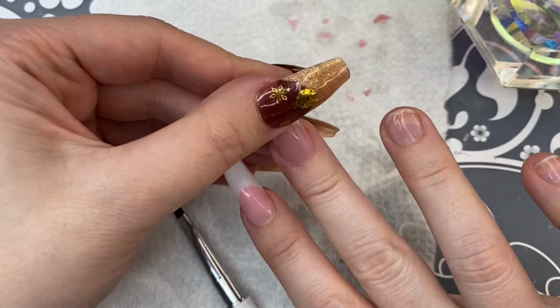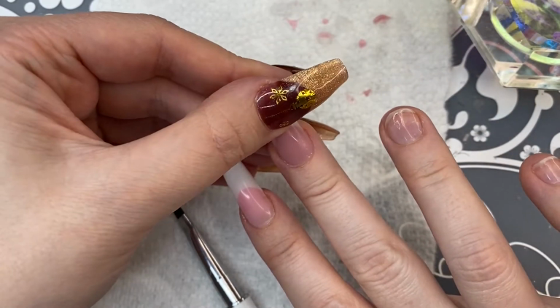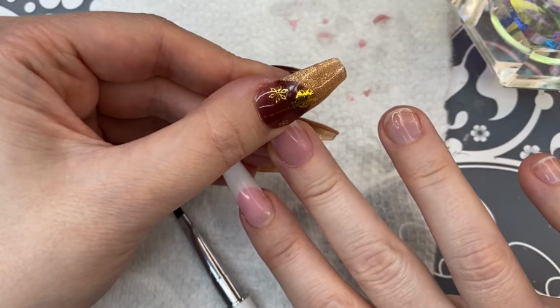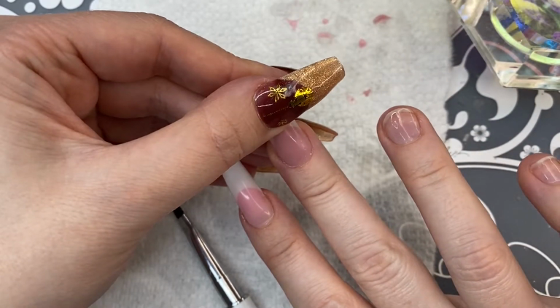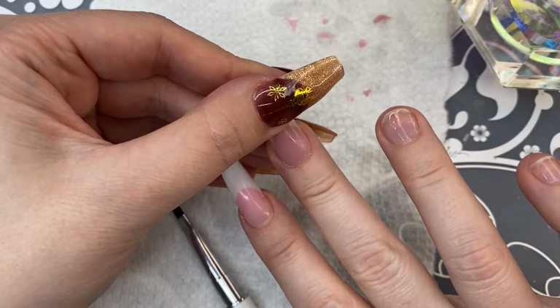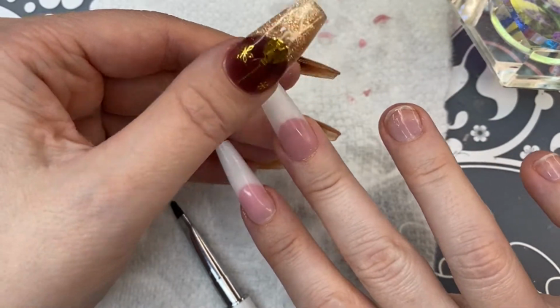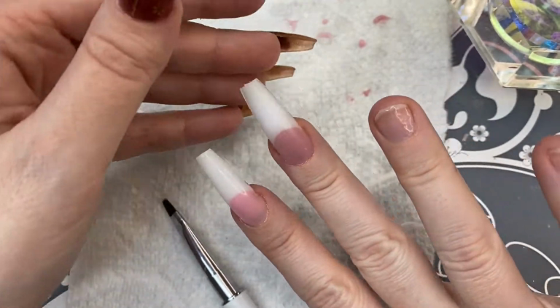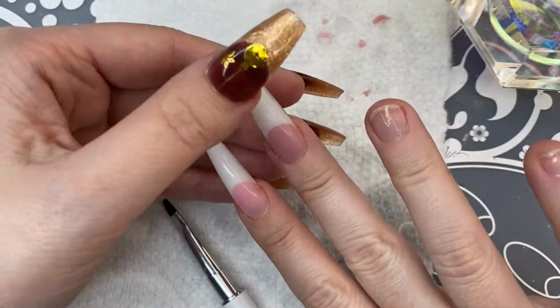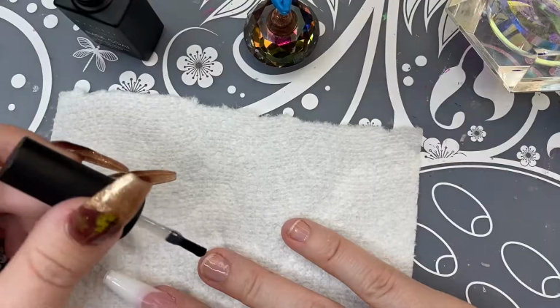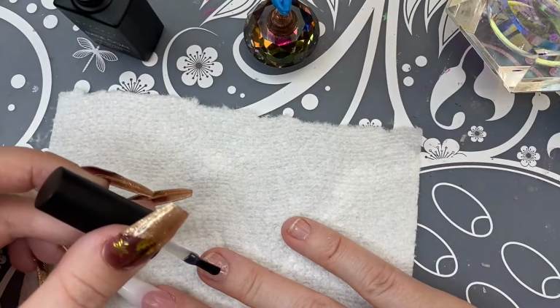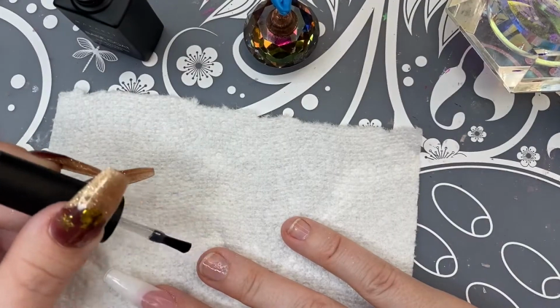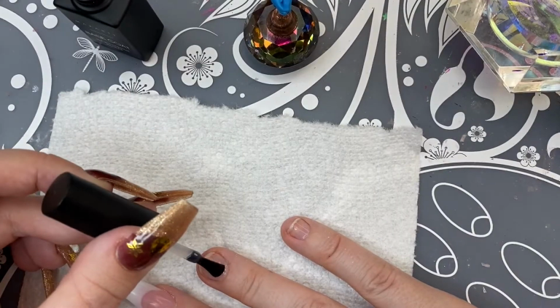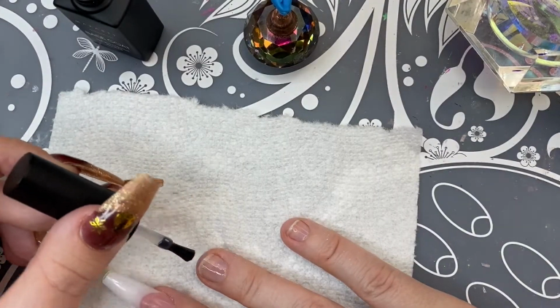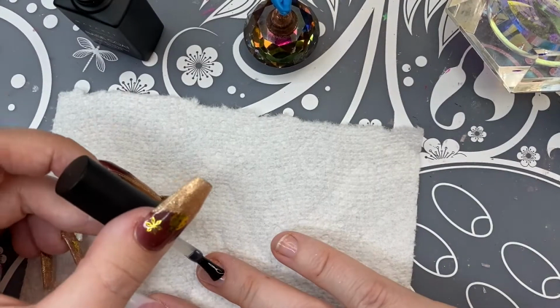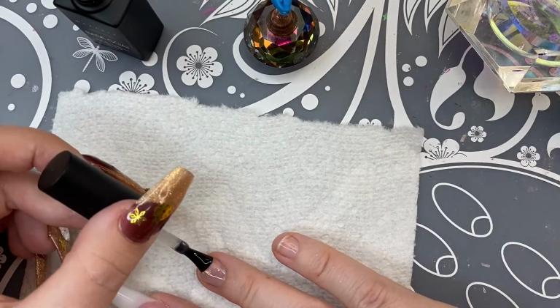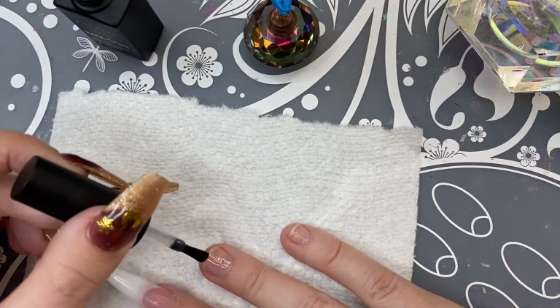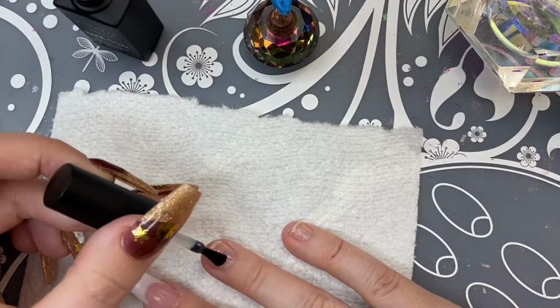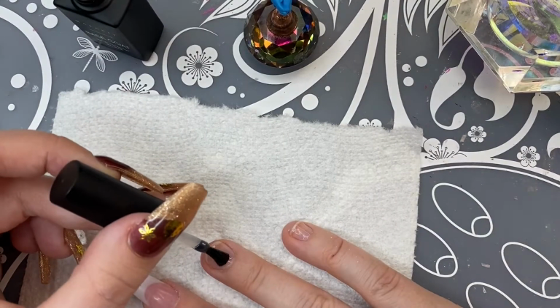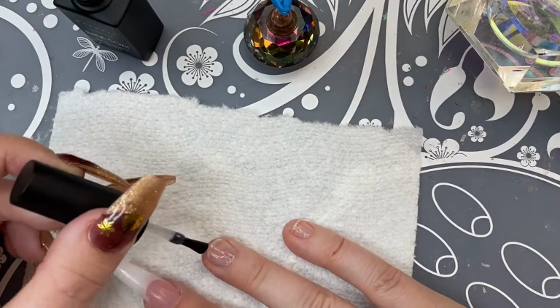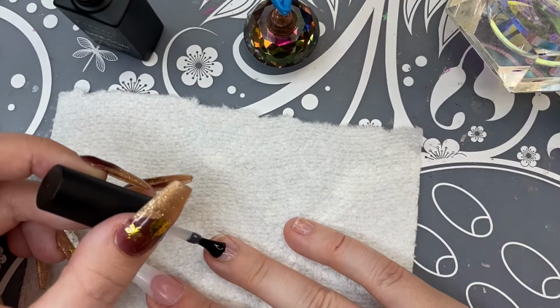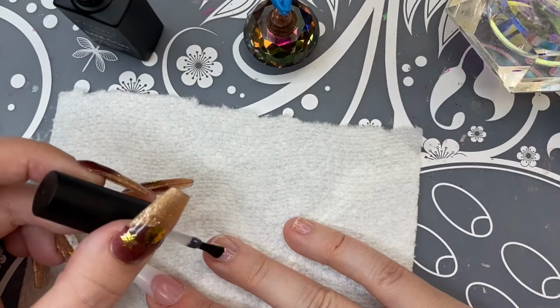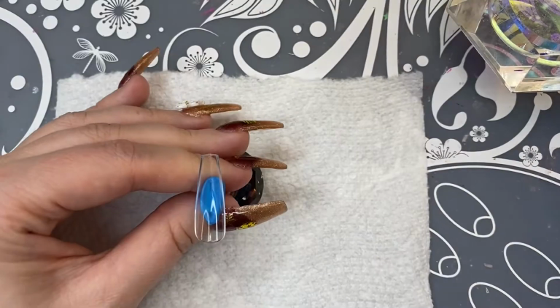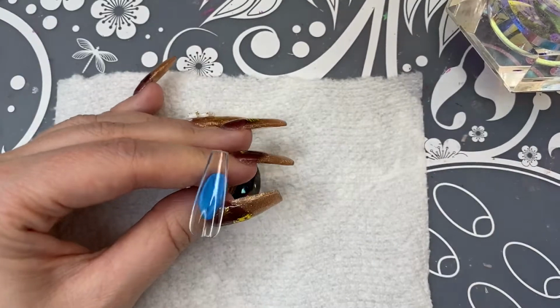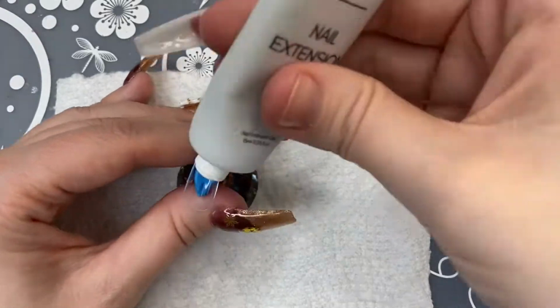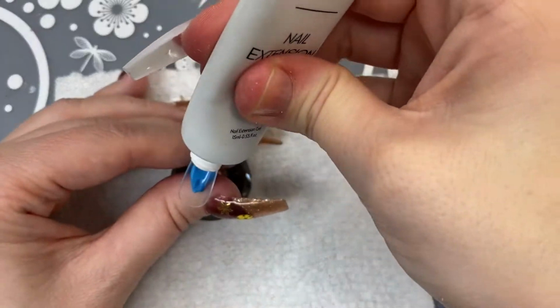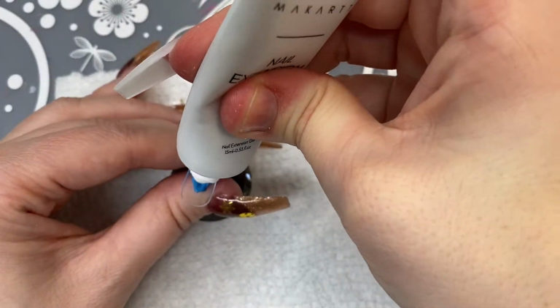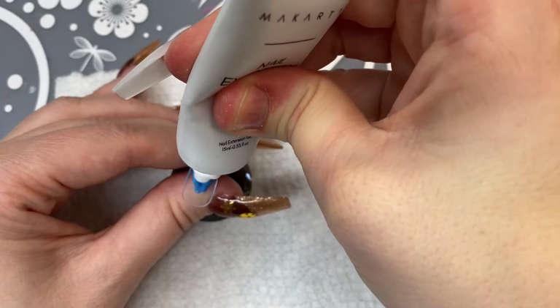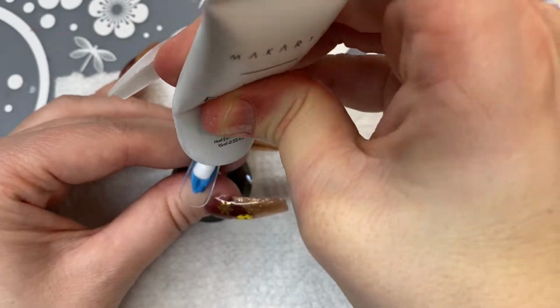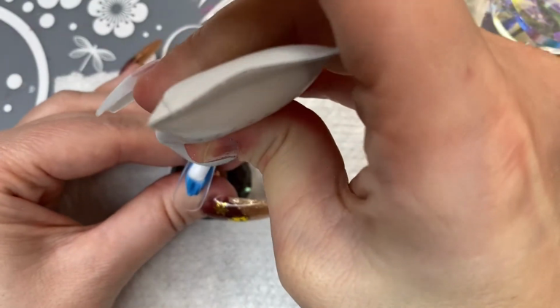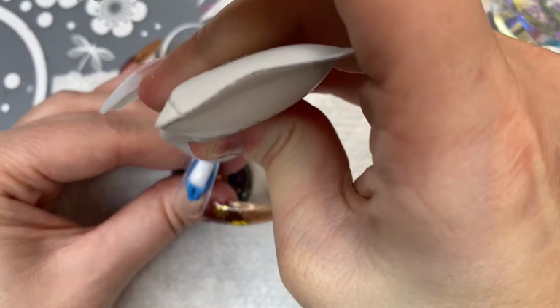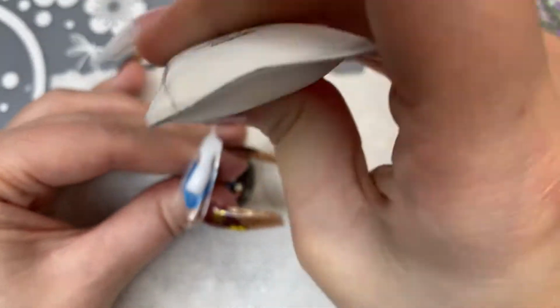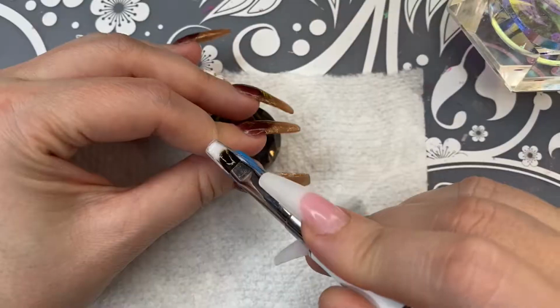For my ring finger, I'm just going to make this one a solid white nail in the Glow poly gel.